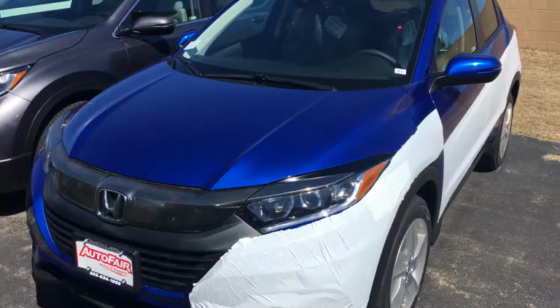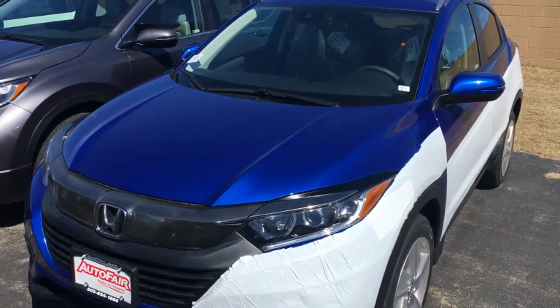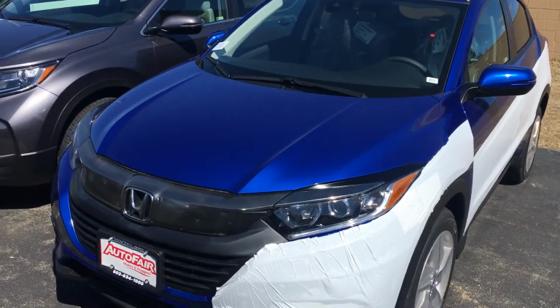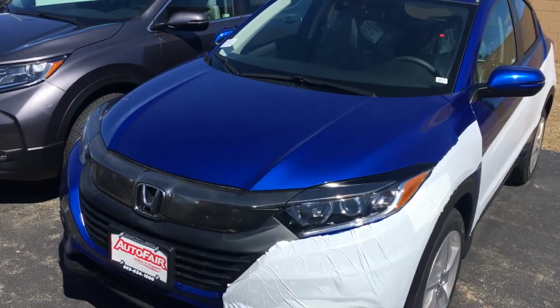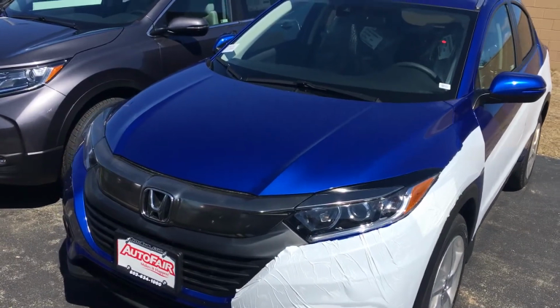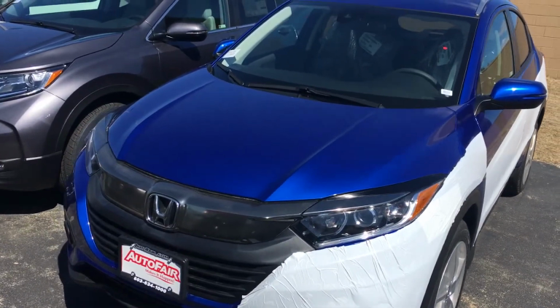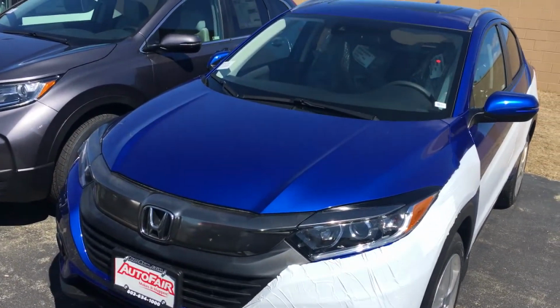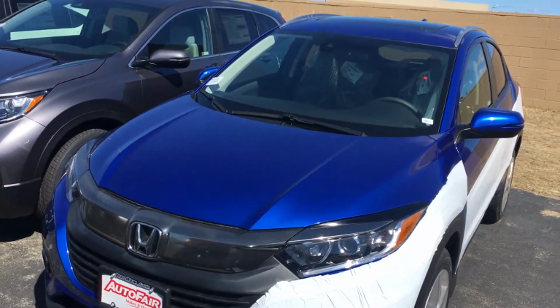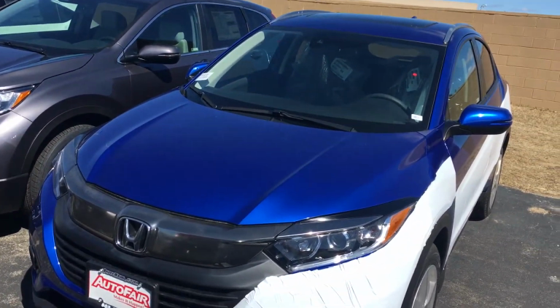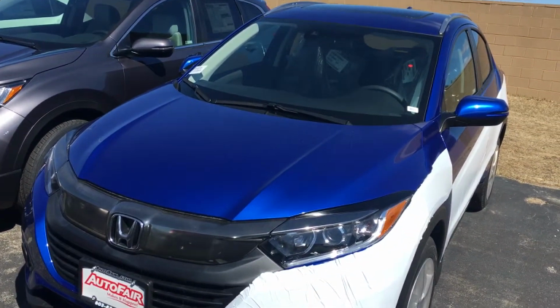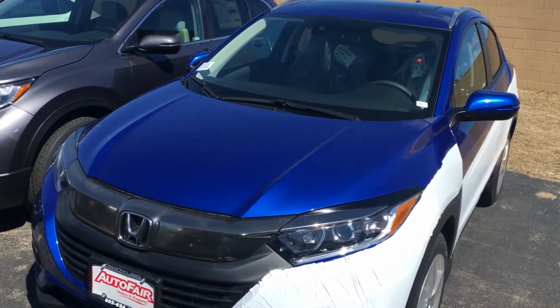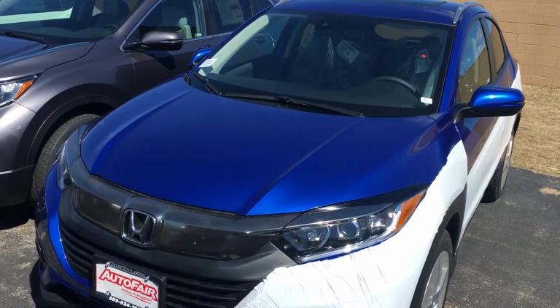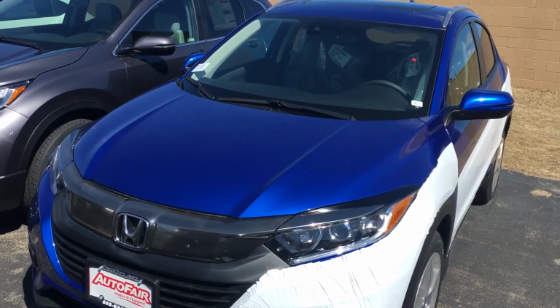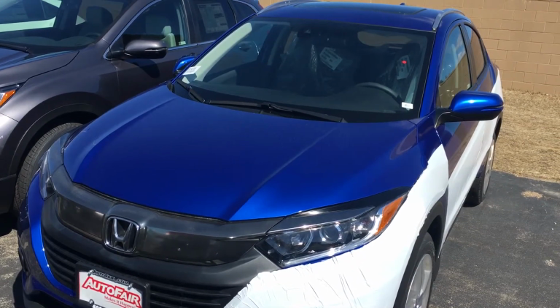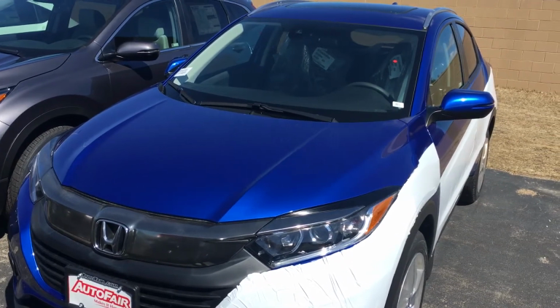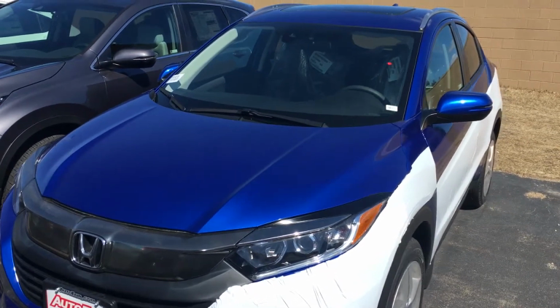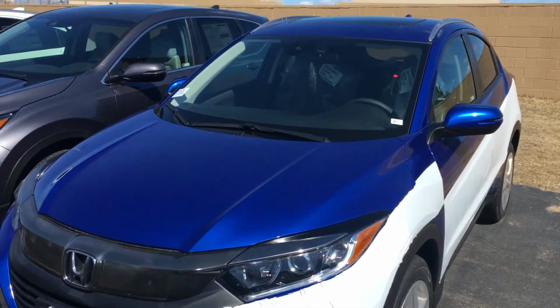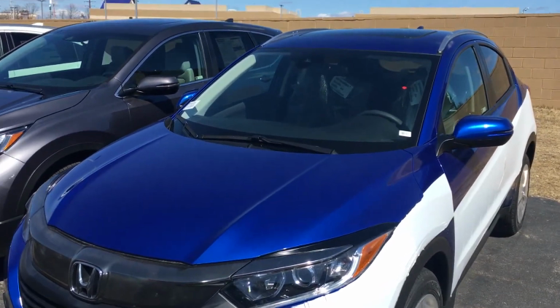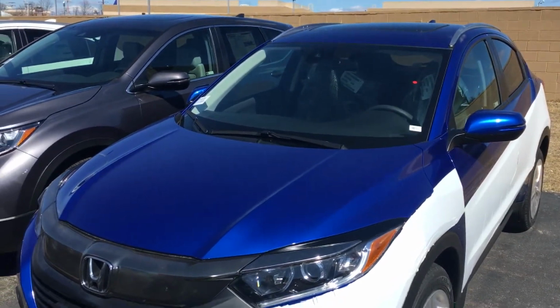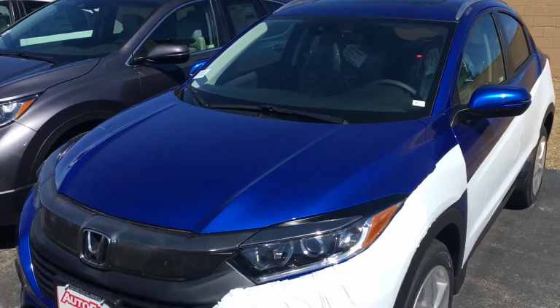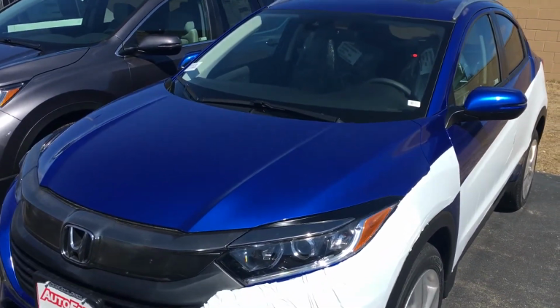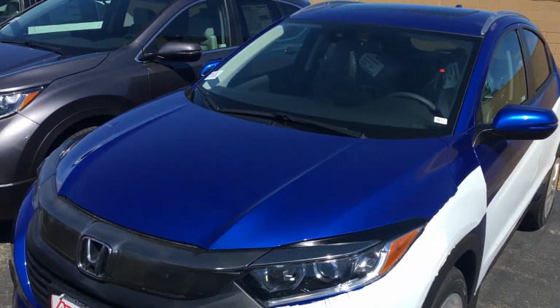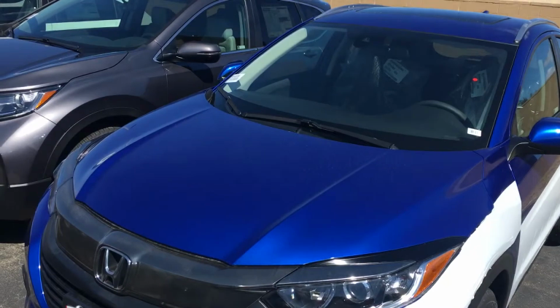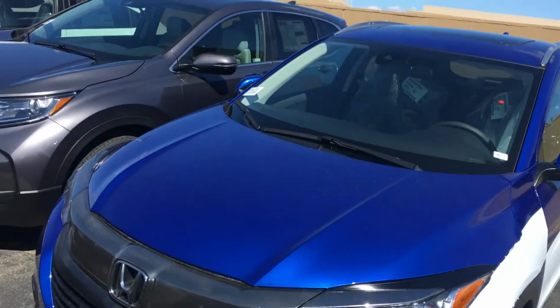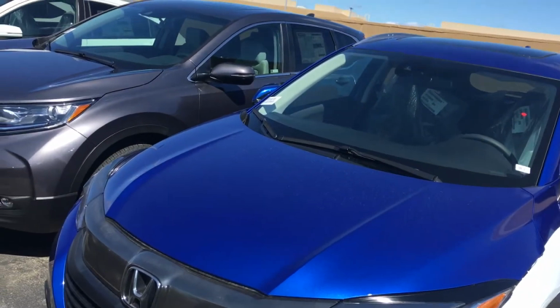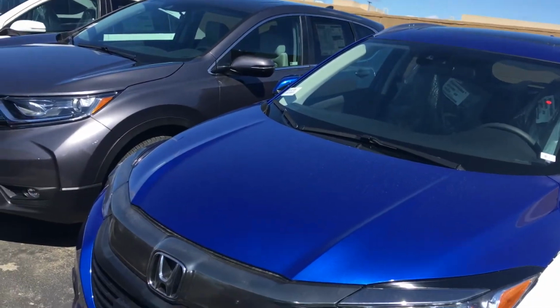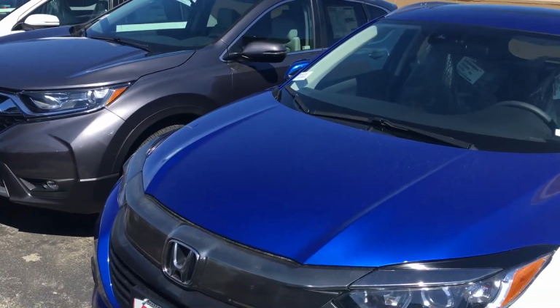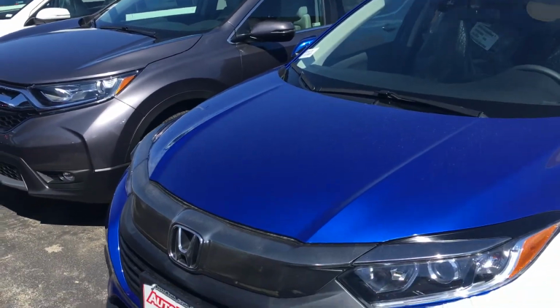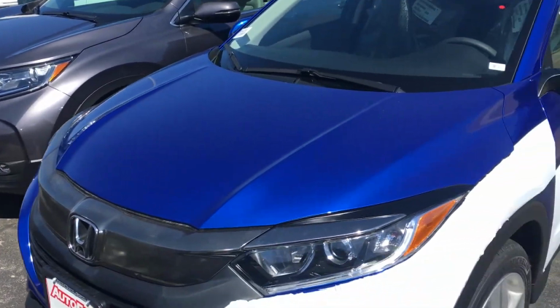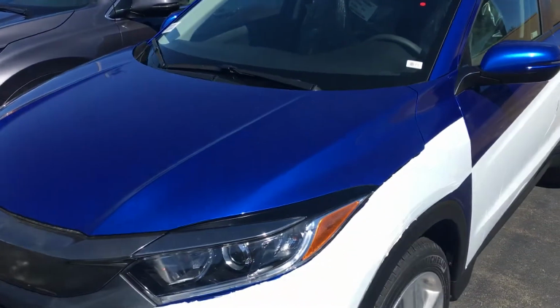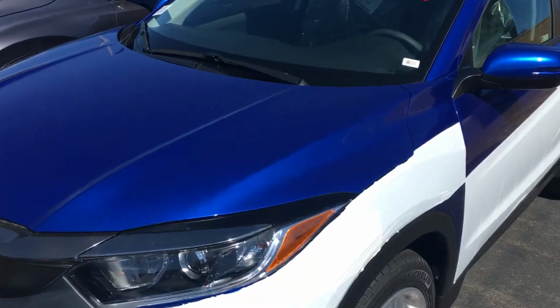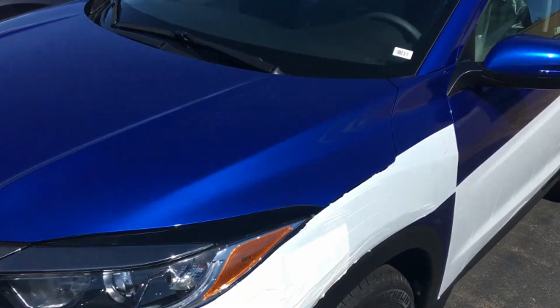Roger, hi, this is Sany at AutoFair Honda. Alex at our BDC department asked me to make this short video for you for the all-new 2019 Honda HRV EX. It comes loaded, it's beautiful inside and out — it's just landed at the airport, so I'm just making a short video for you.